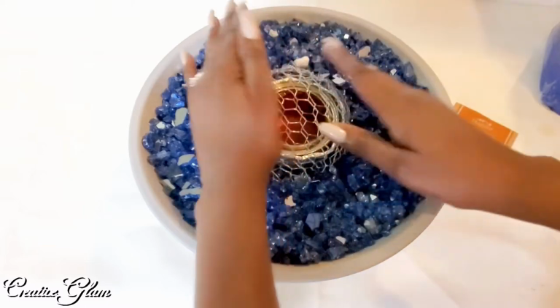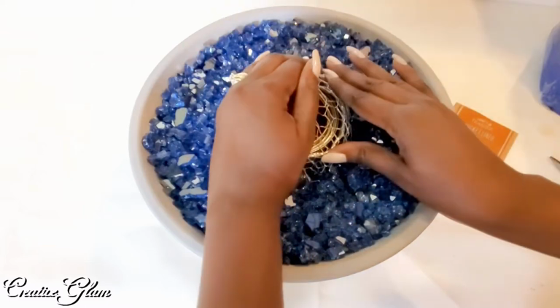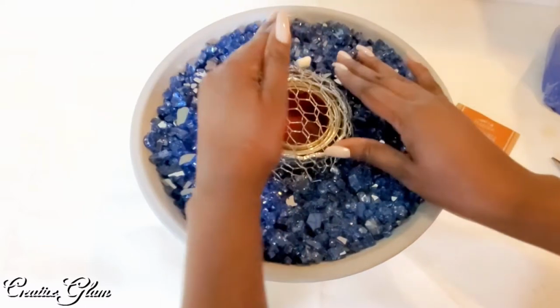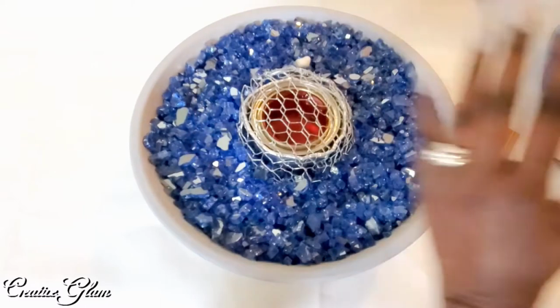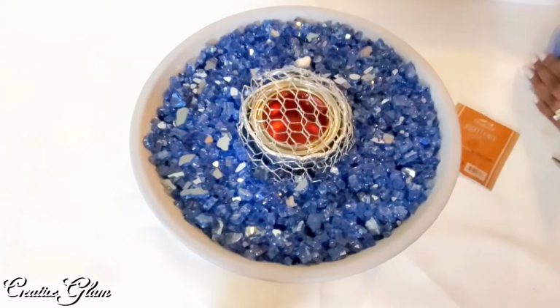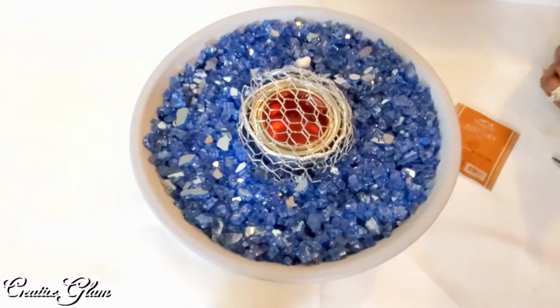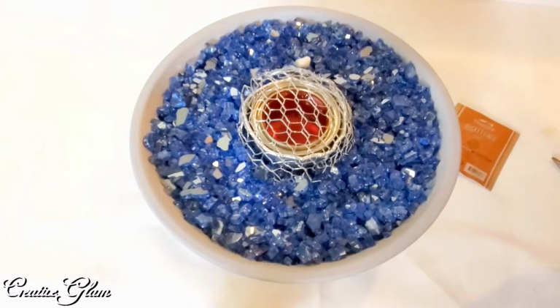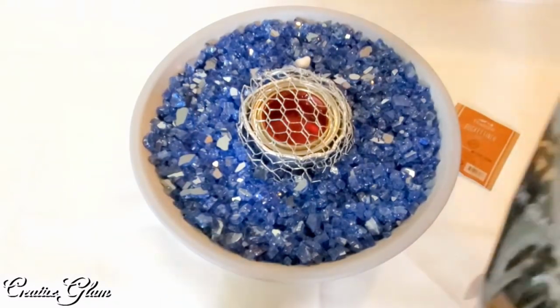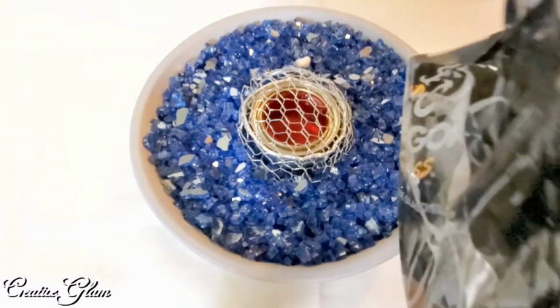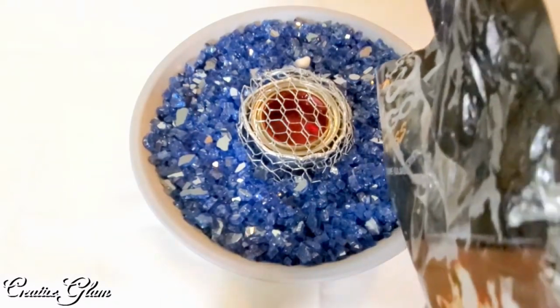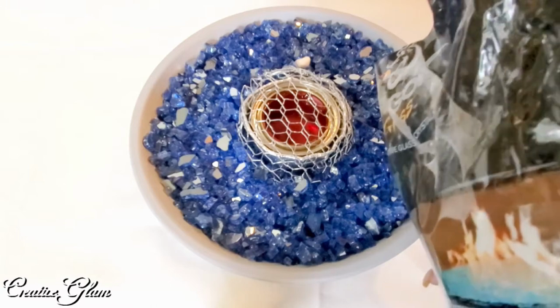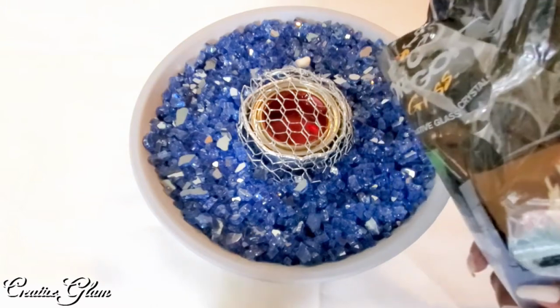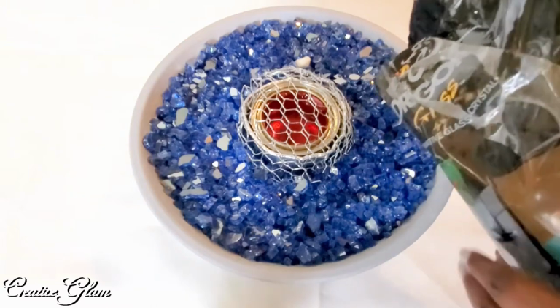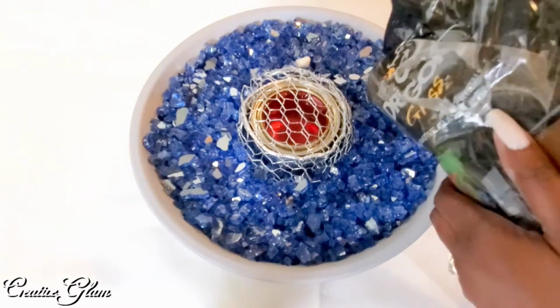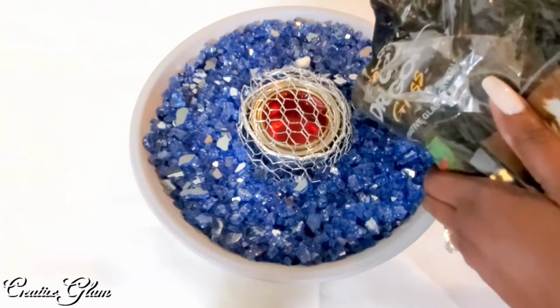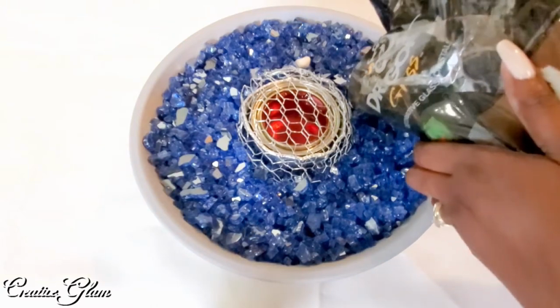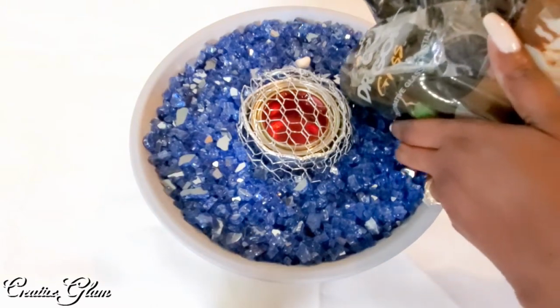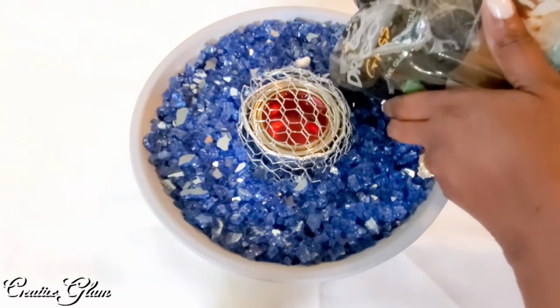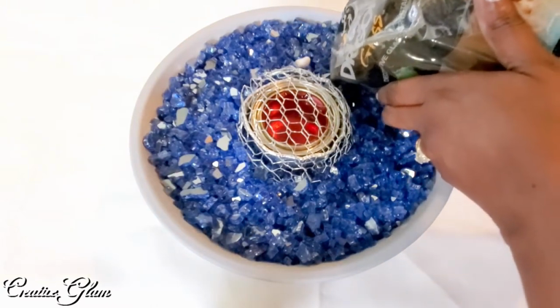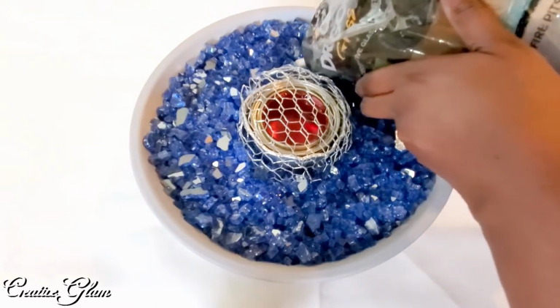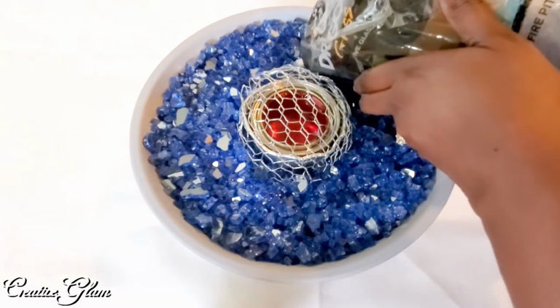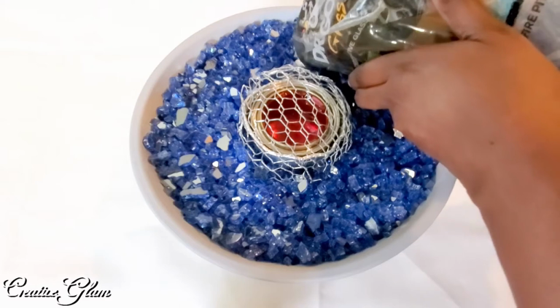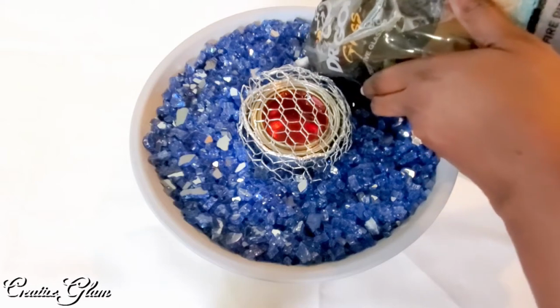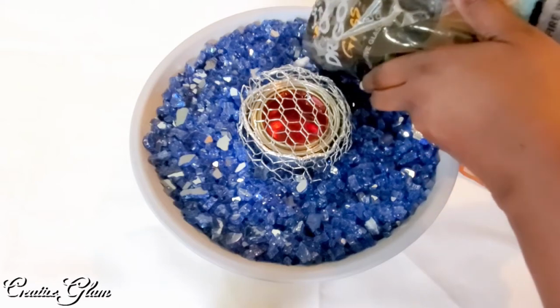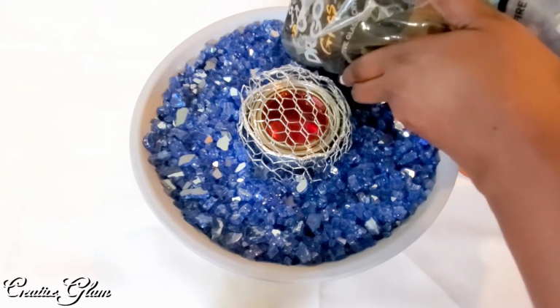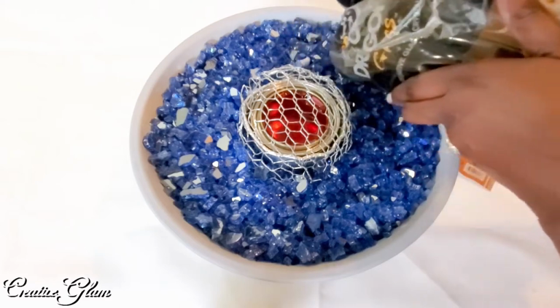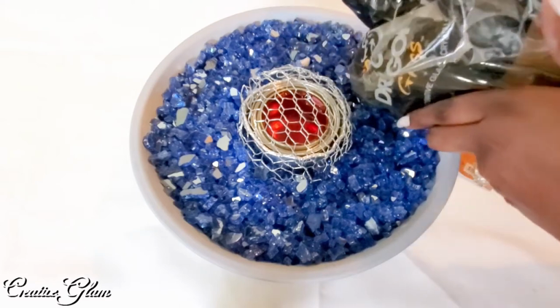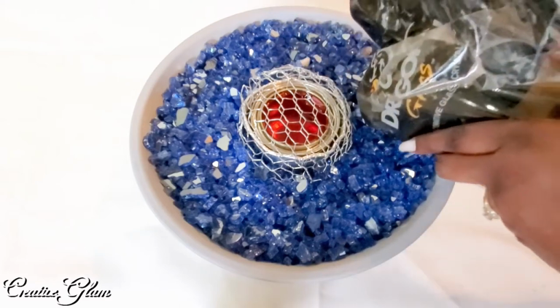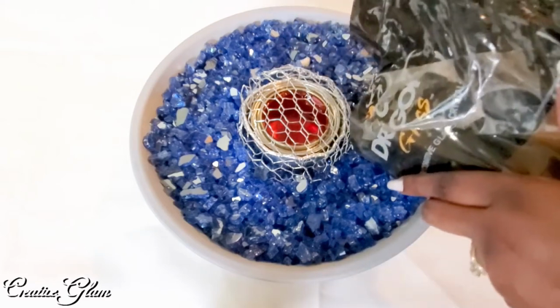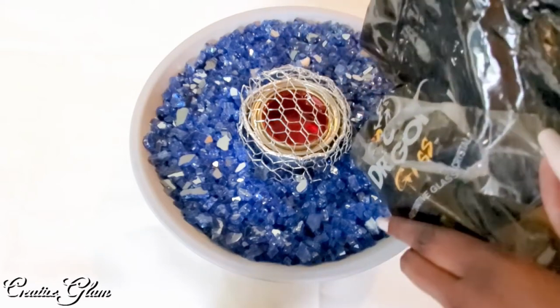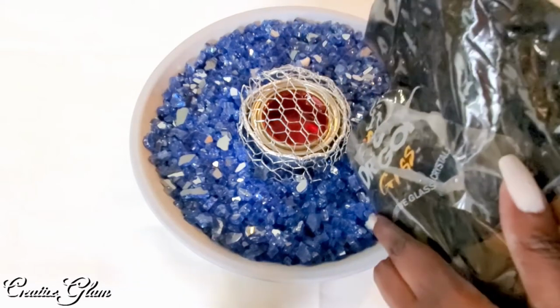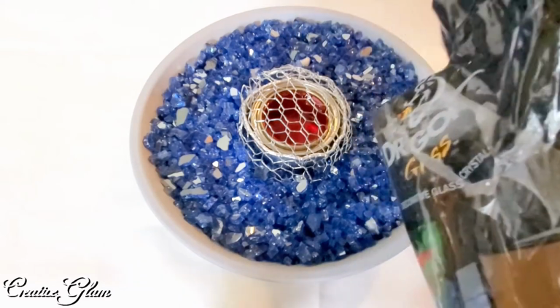I'll put the chicken wire back over the top and then I can add the rest of the rocks. I'm trying to be careful not to put any of the rocks inside the gel.